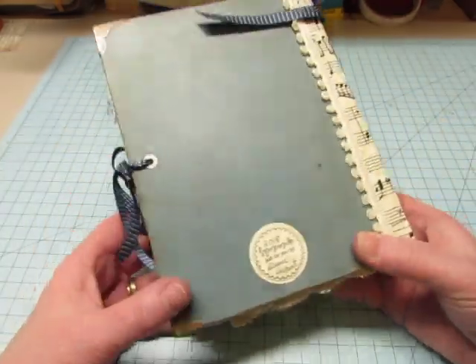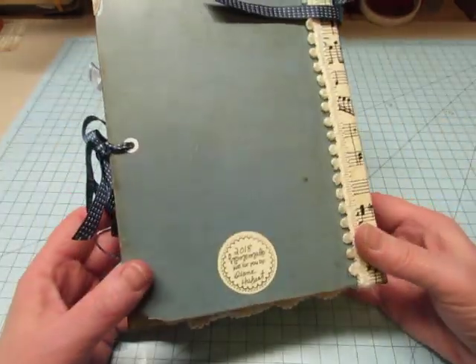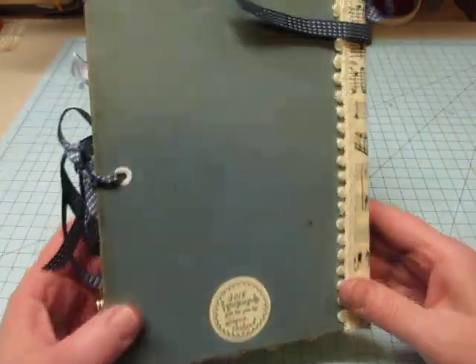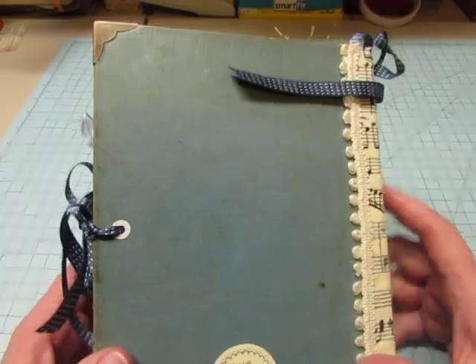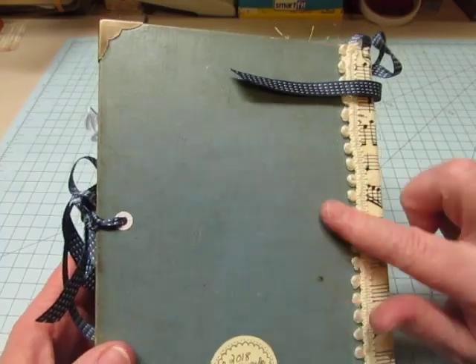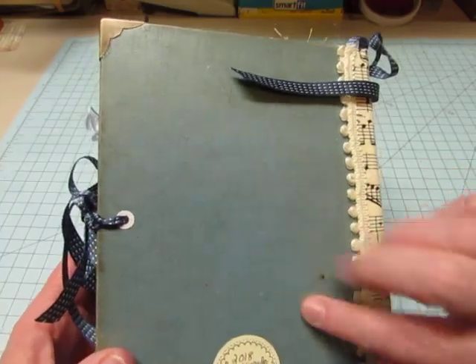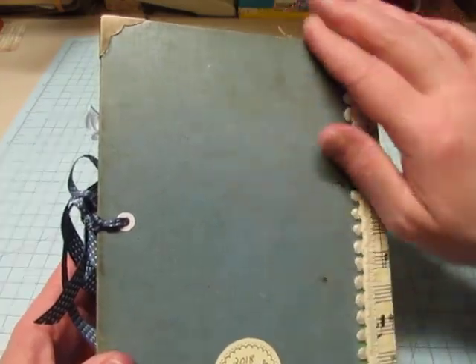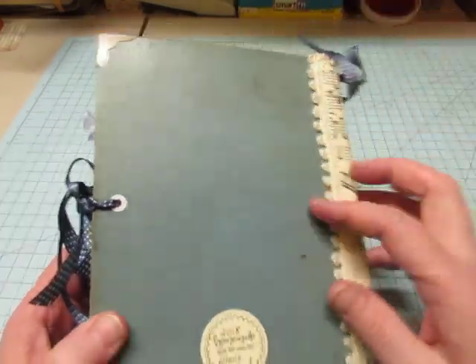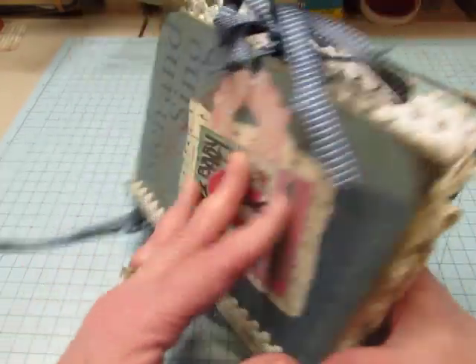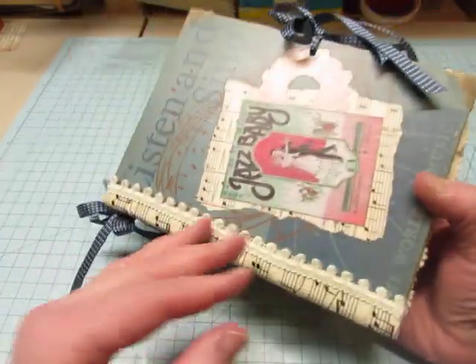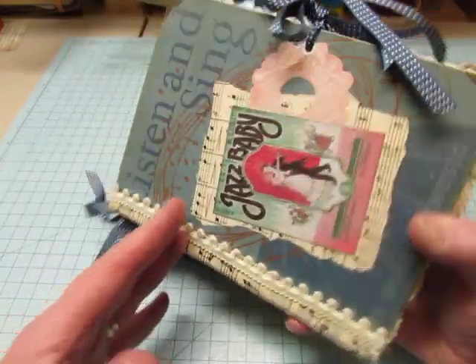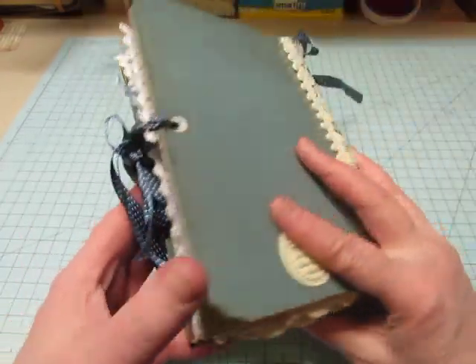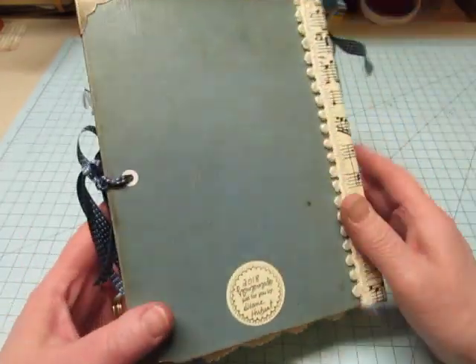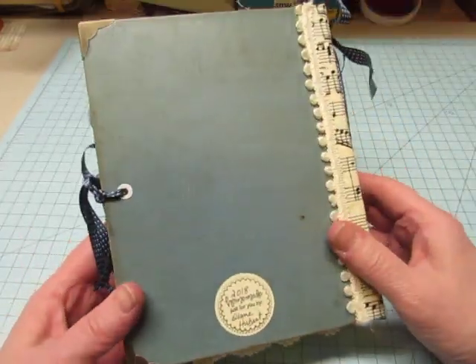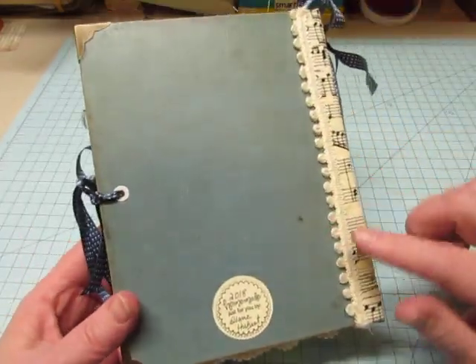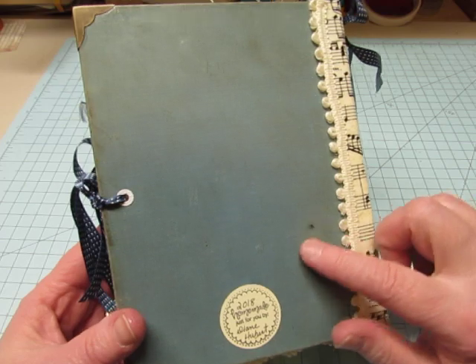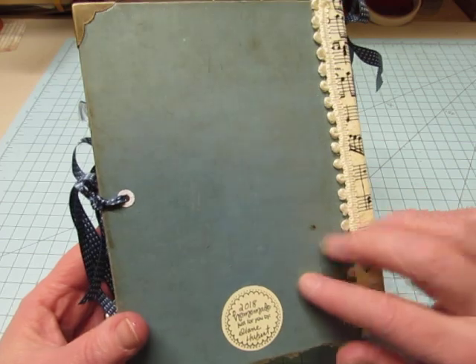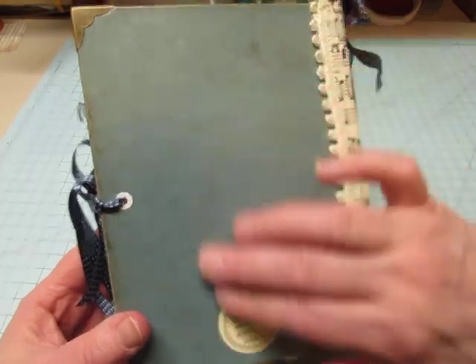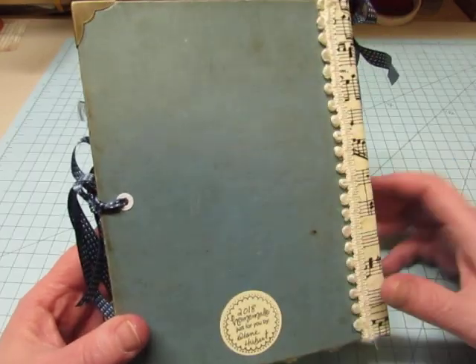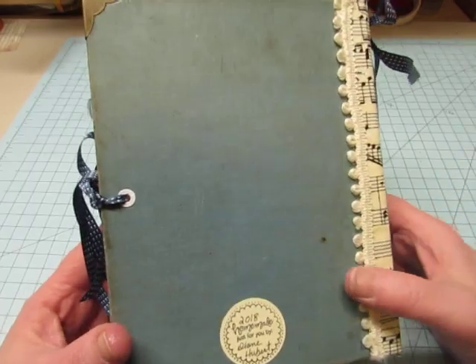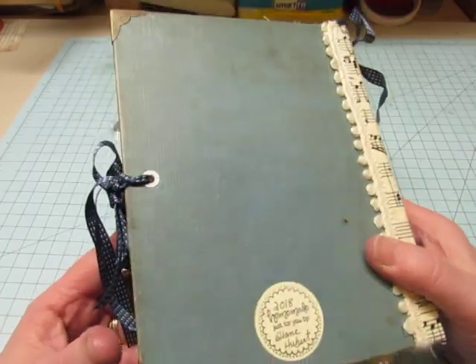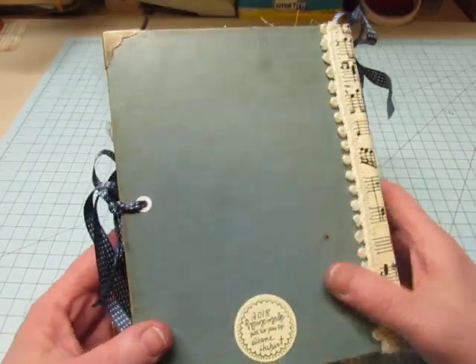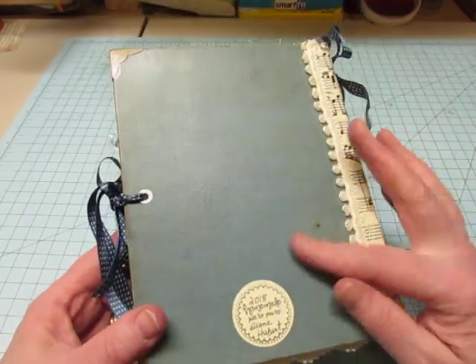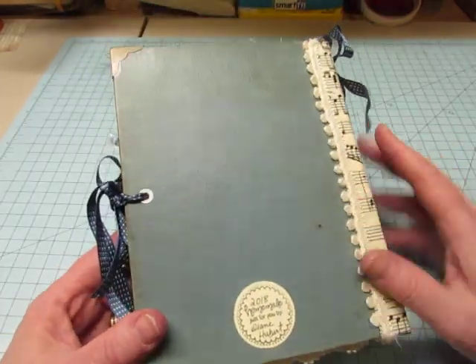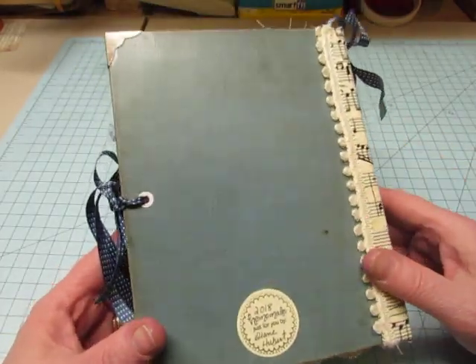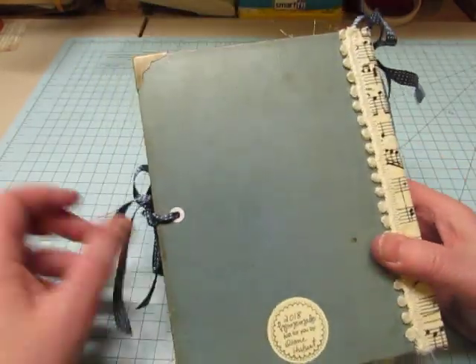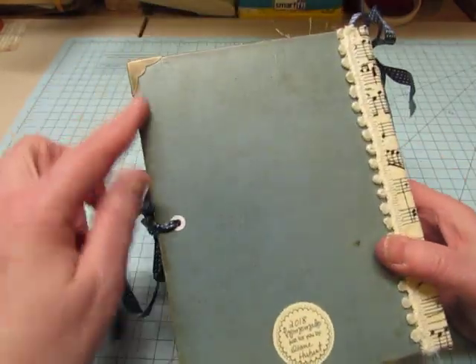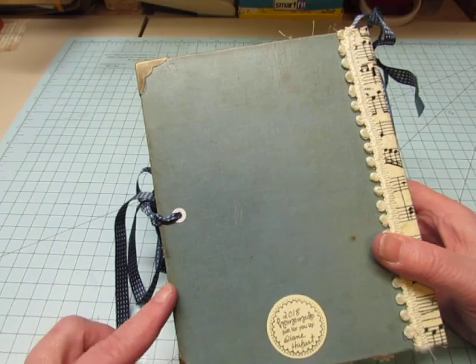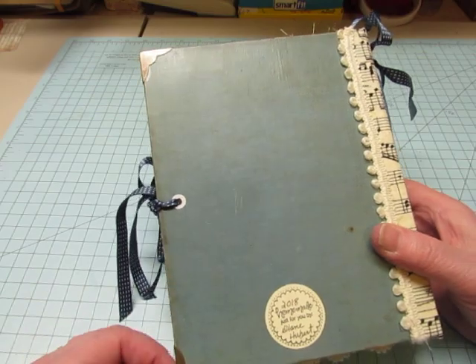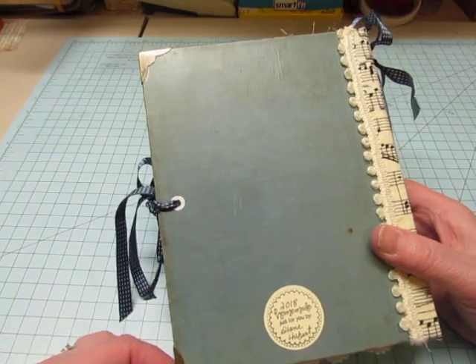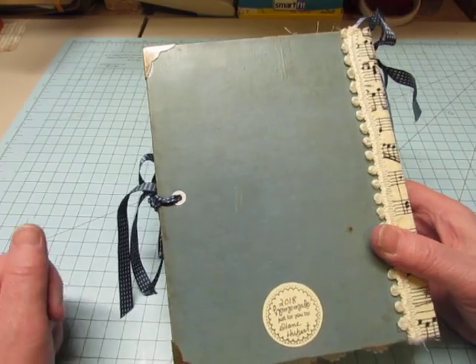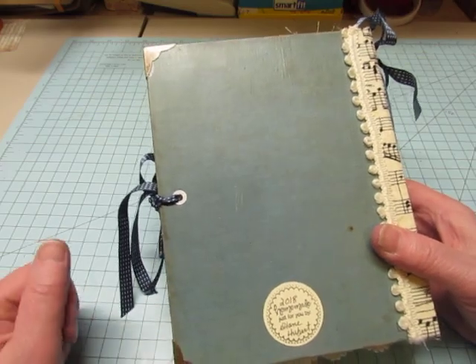There's the back — the whole cover is soiled because it's a very old book. I cleaned it as best I could and then put Mod Podge over it to protect it. I put book corners on because the corners were frayed.